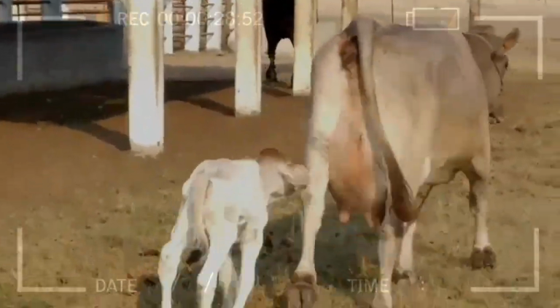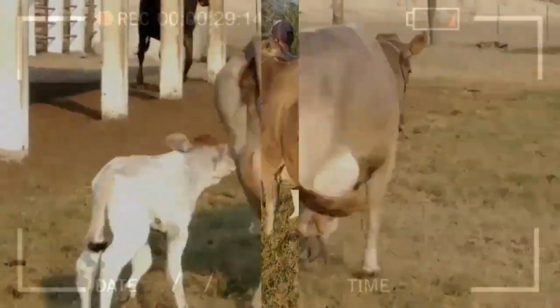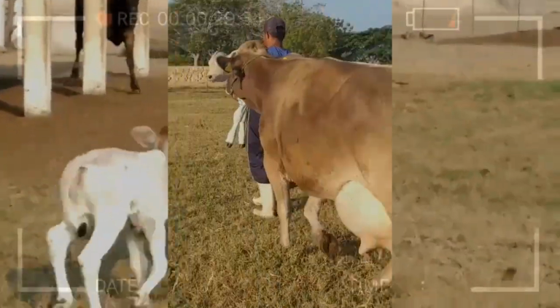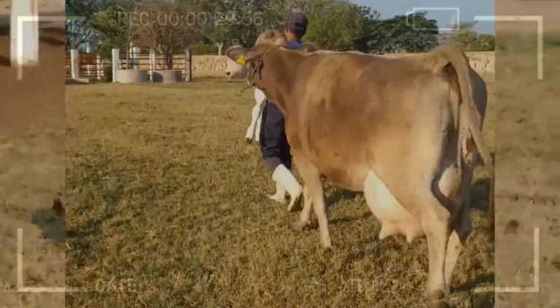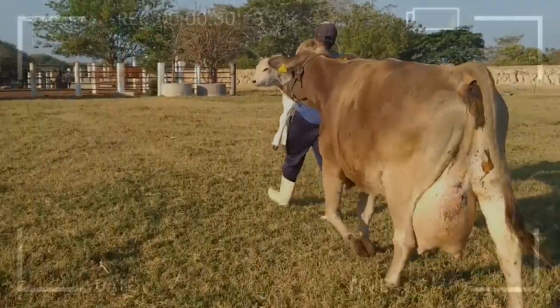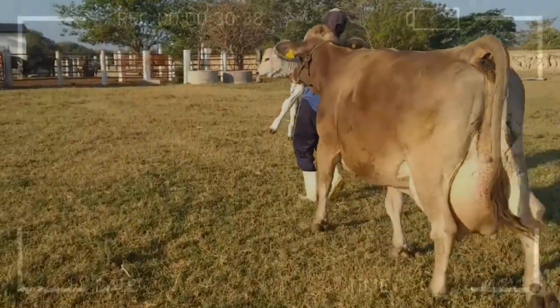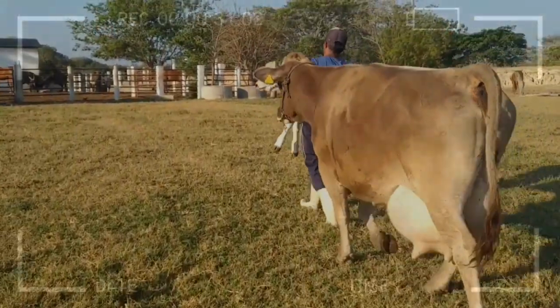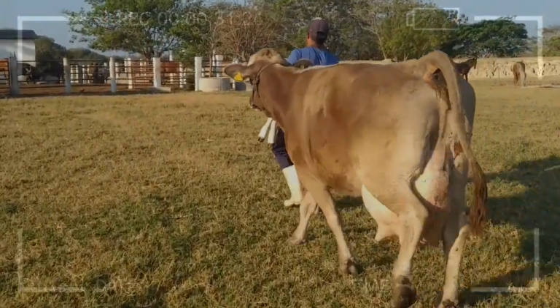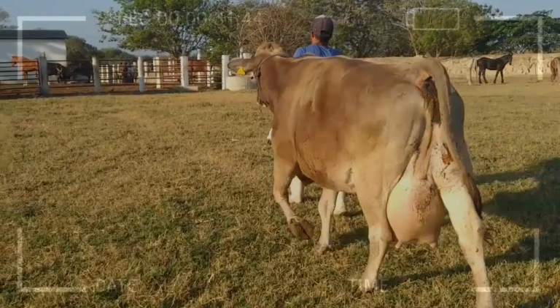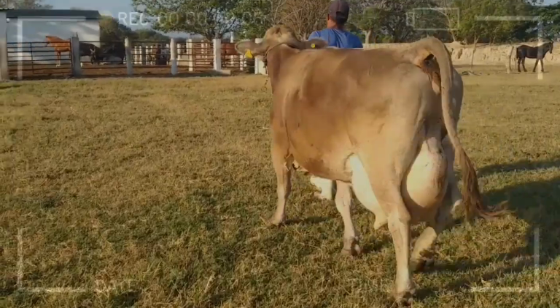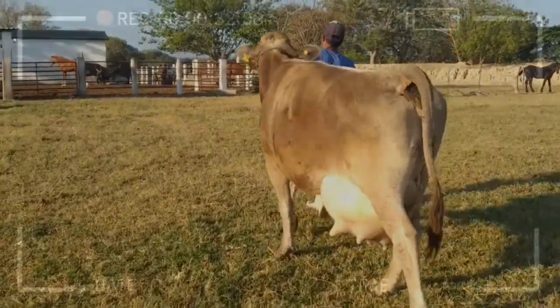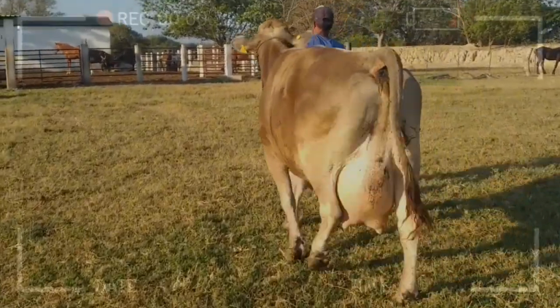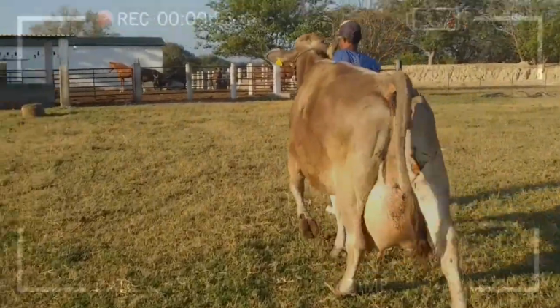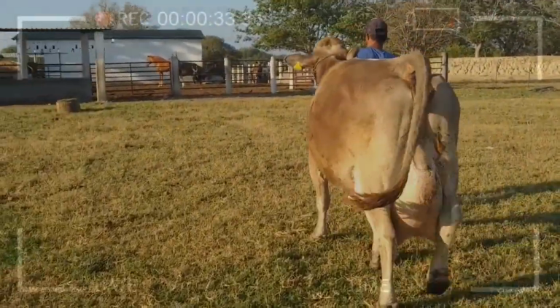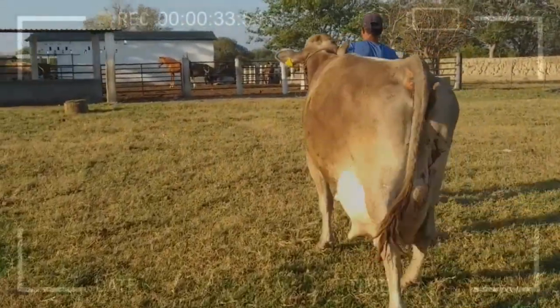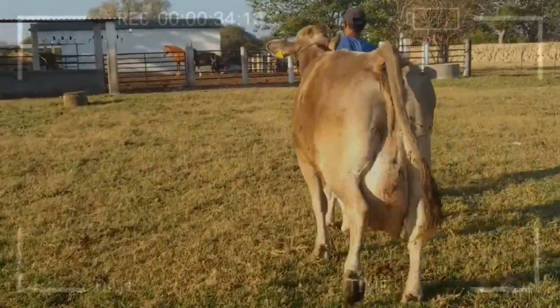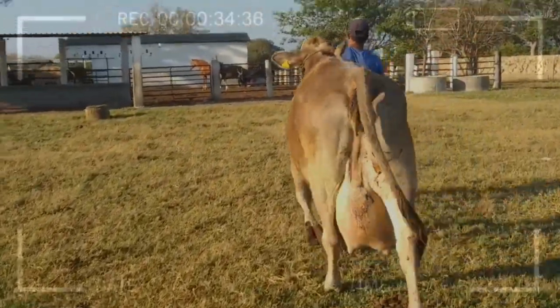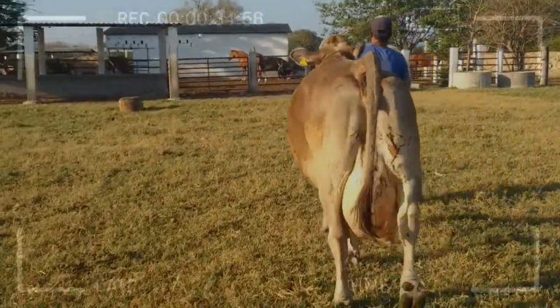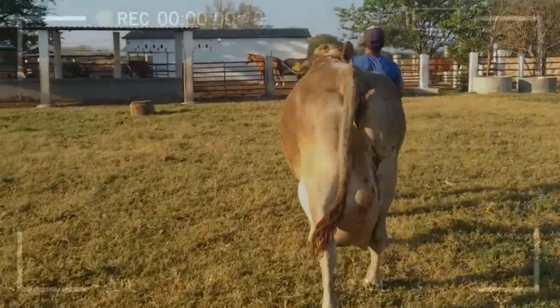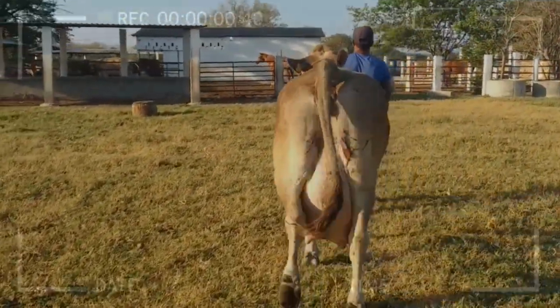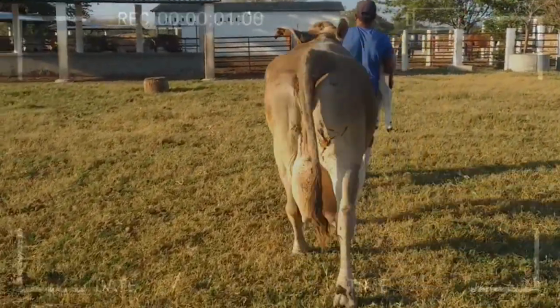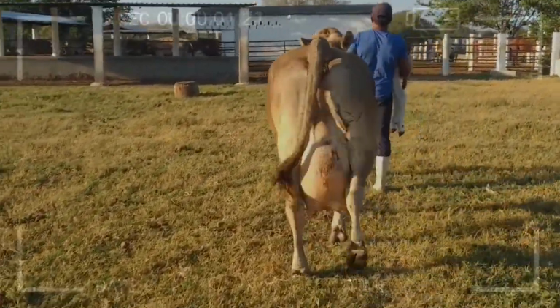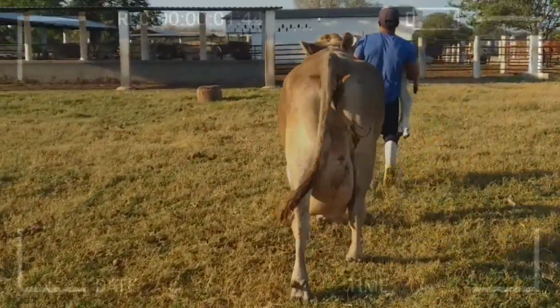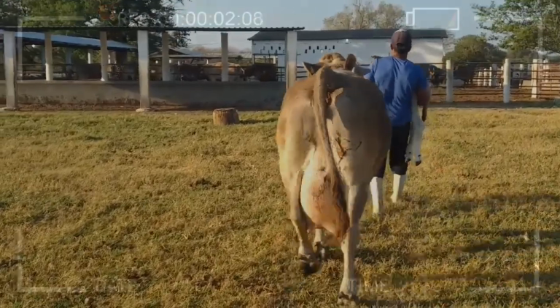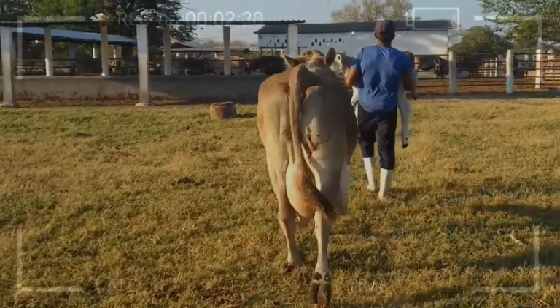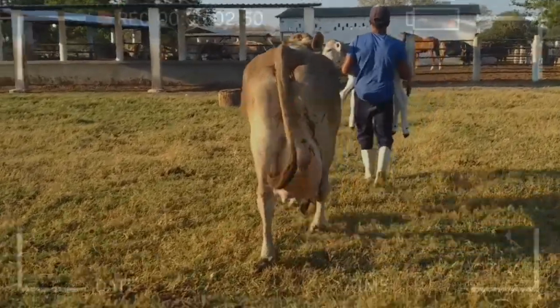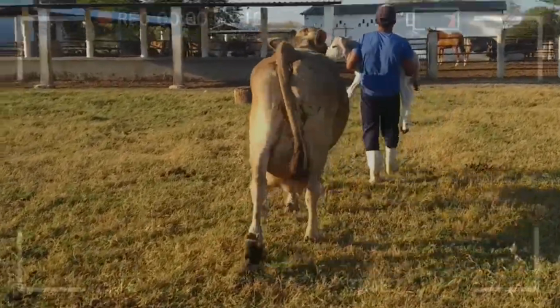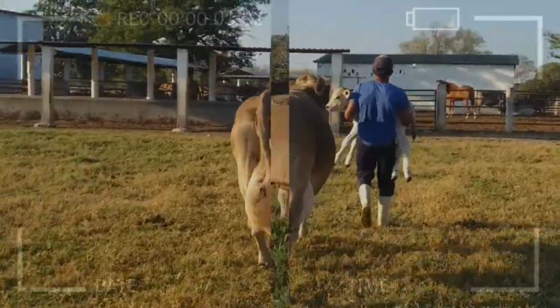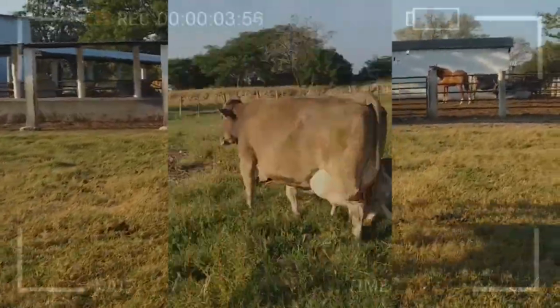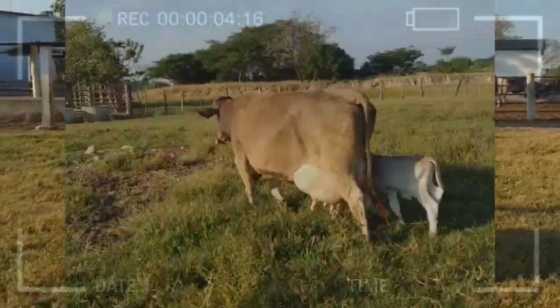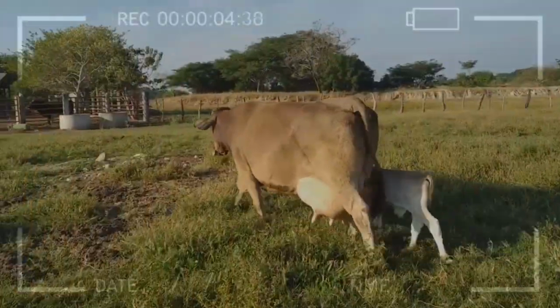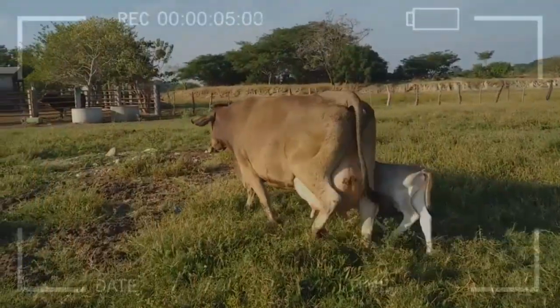By evaluating the pros and cons, farmers can make informed decisions regarding breed selection for their farms, considering factors such as the environment, available resources, and production goals.